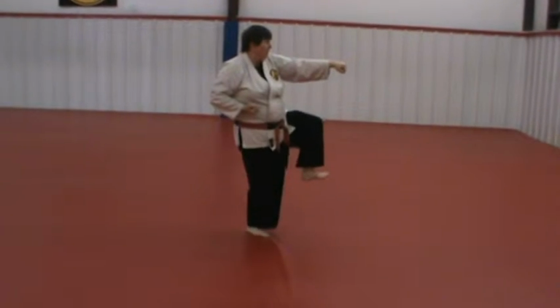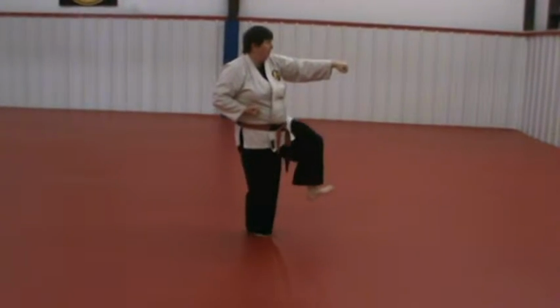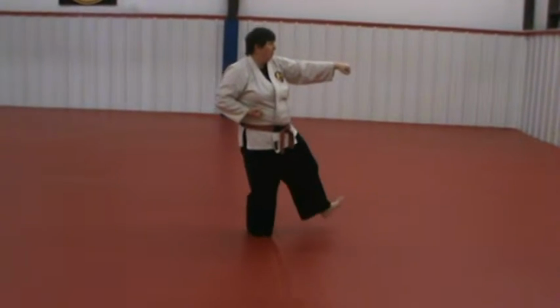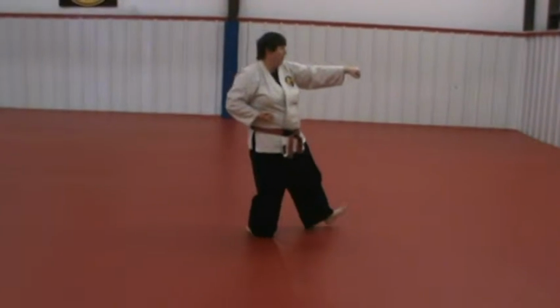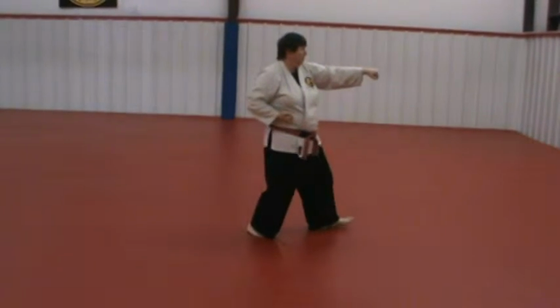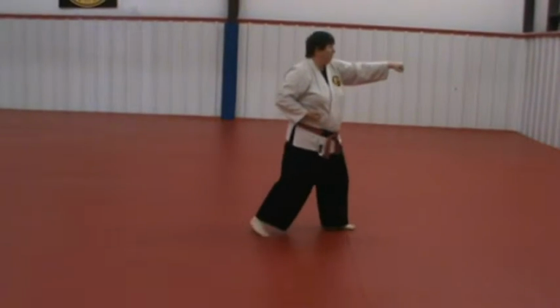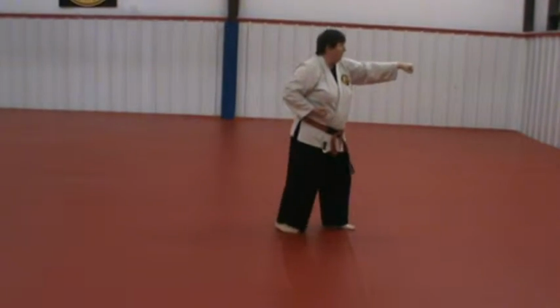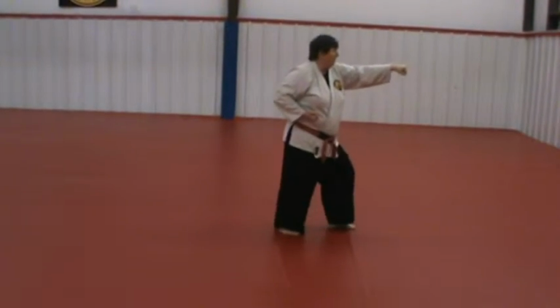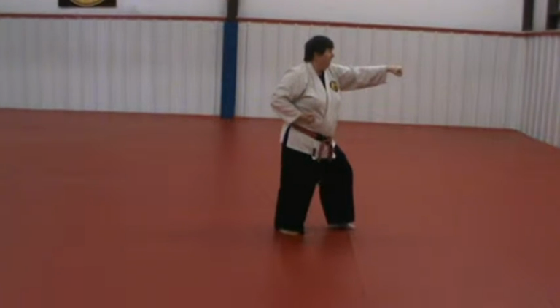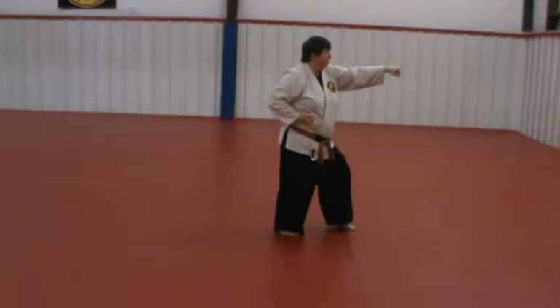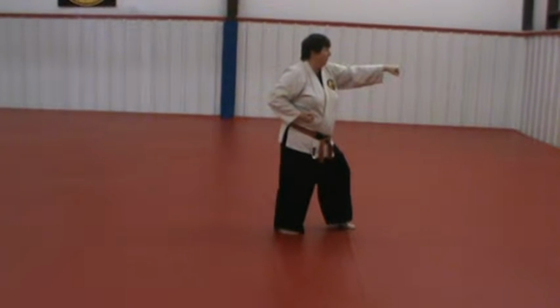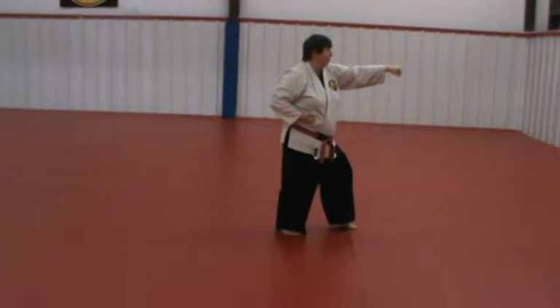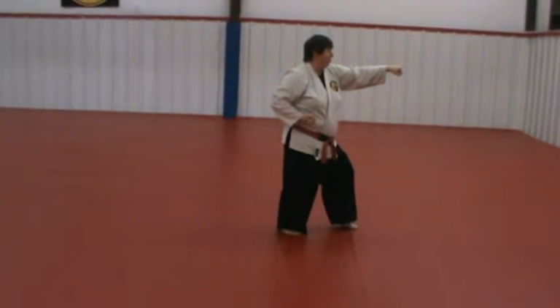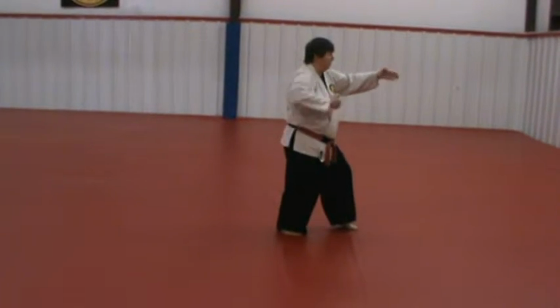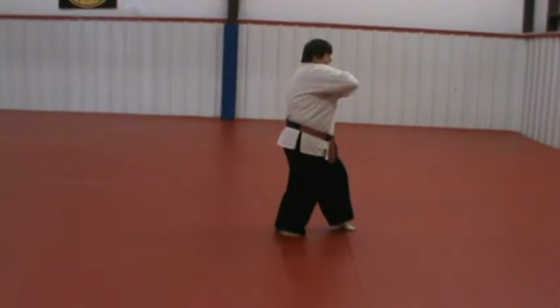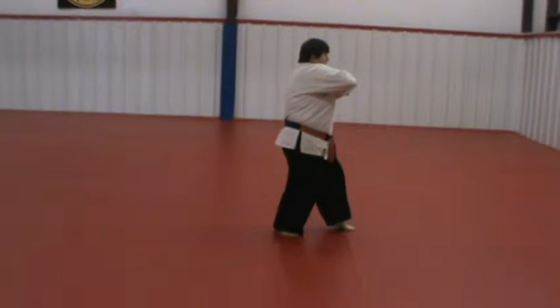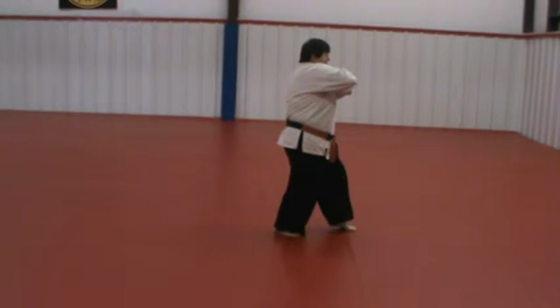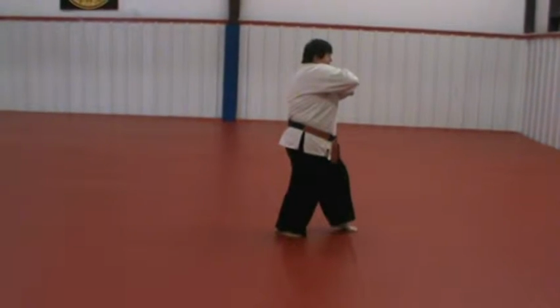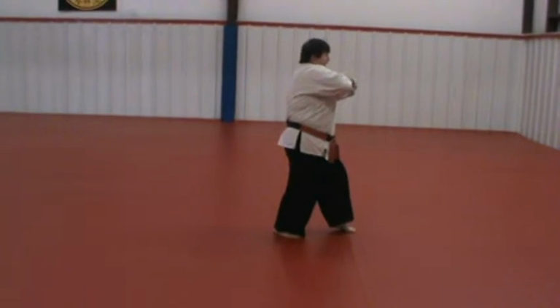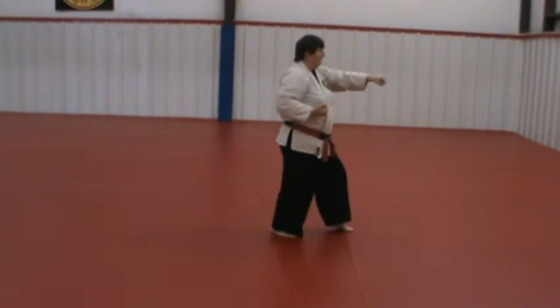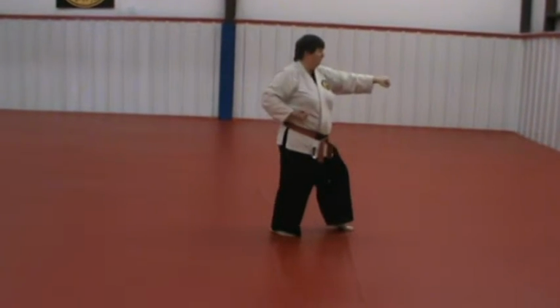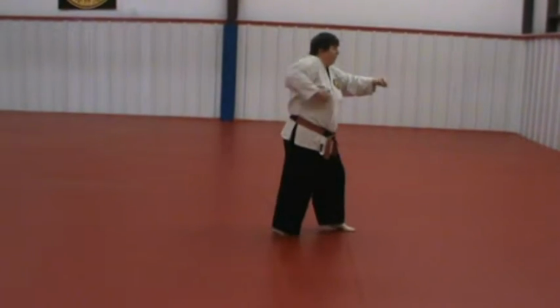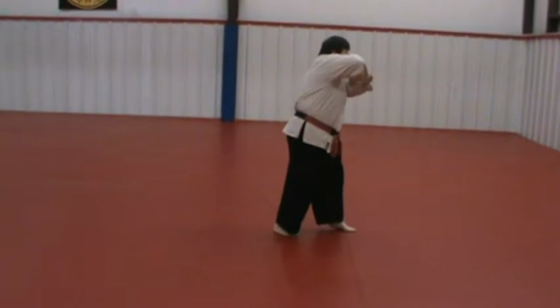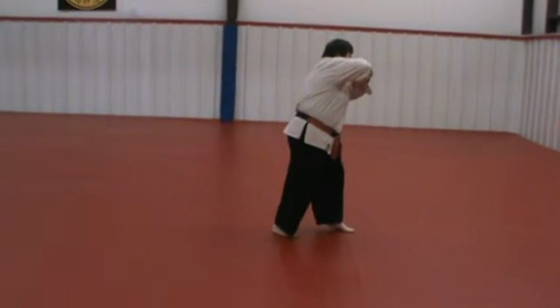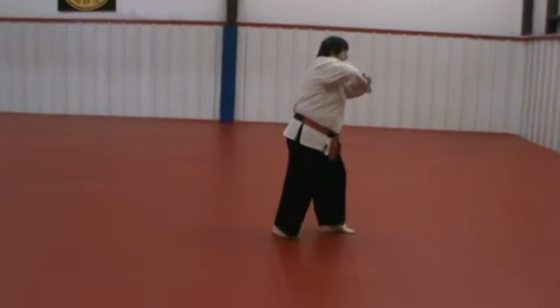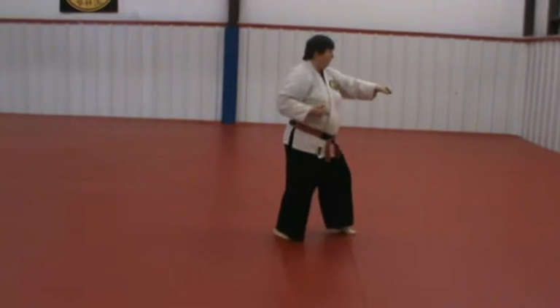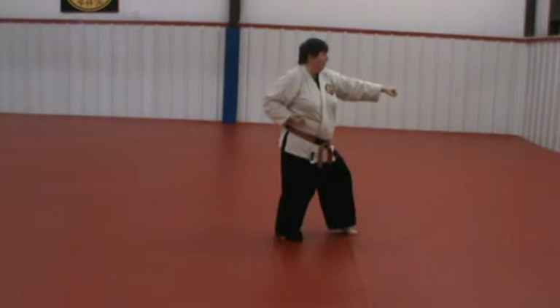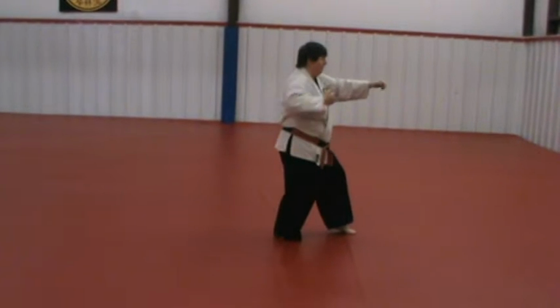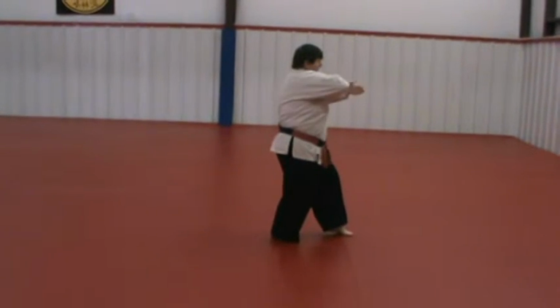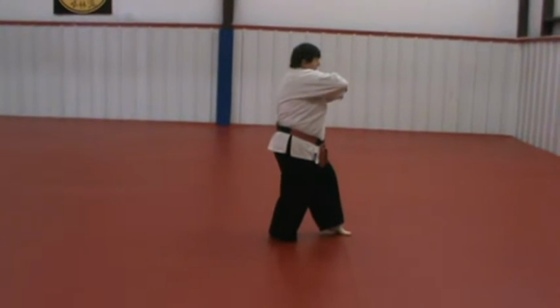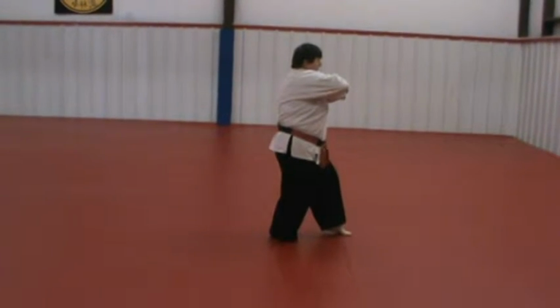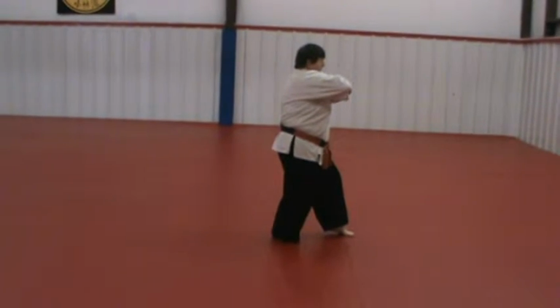It's important at this point not to raise your shoulders — the shoulders stay level. Everybody wants to do this, but everything stays level.